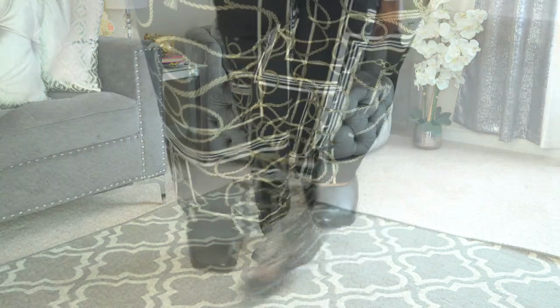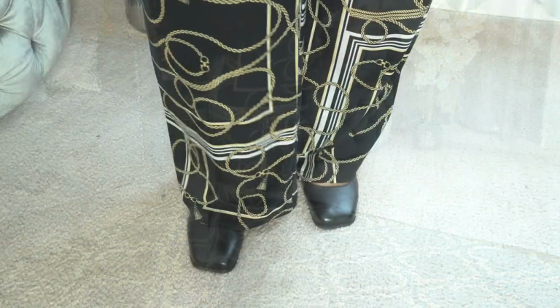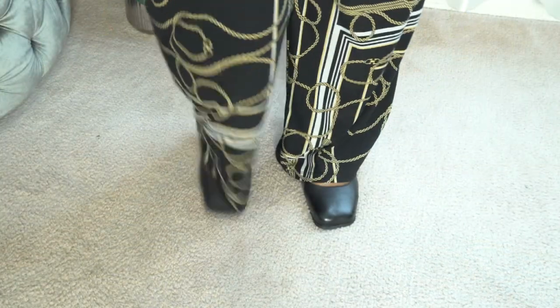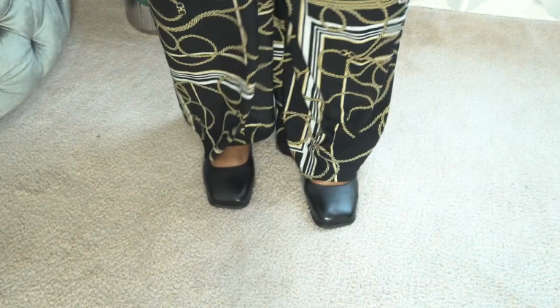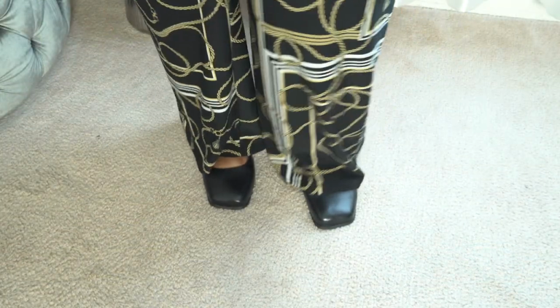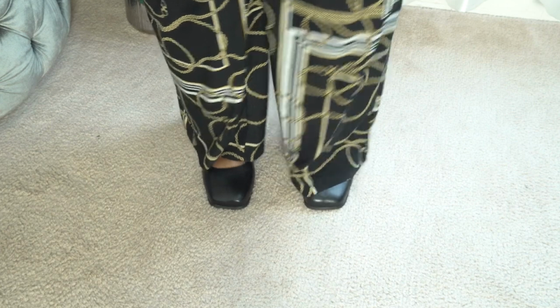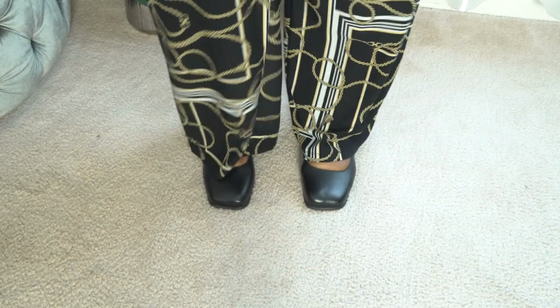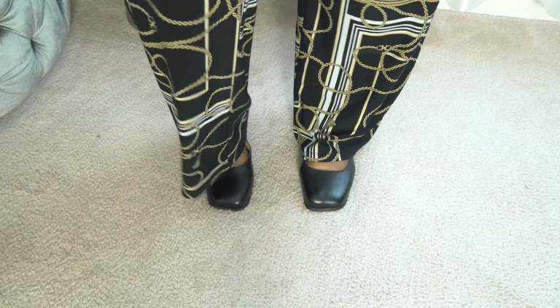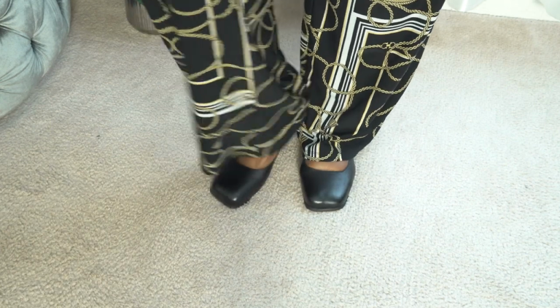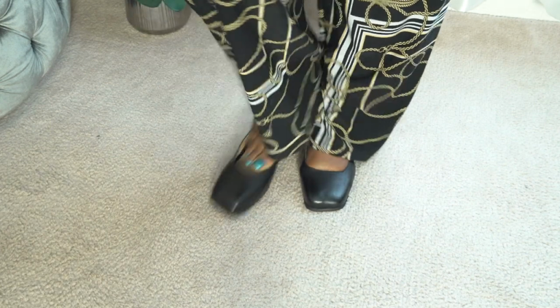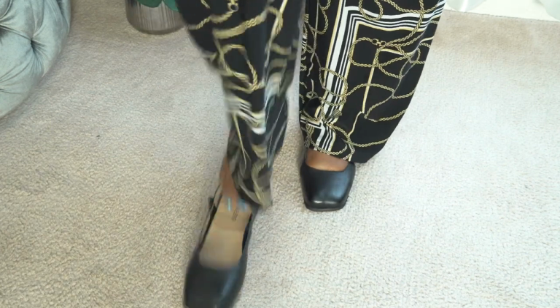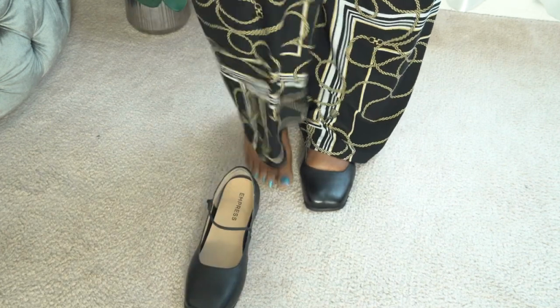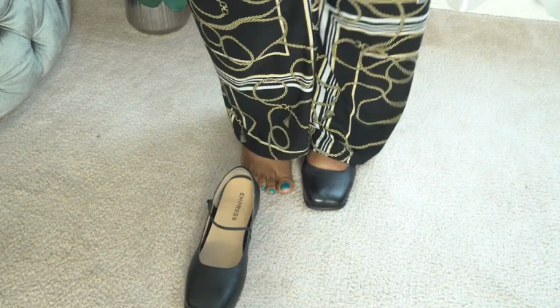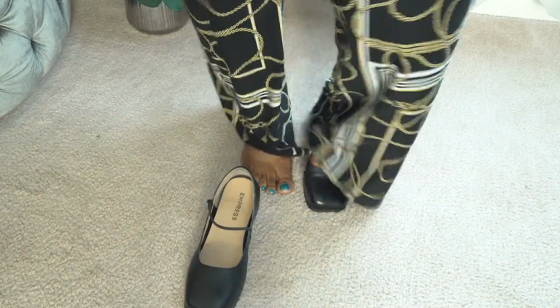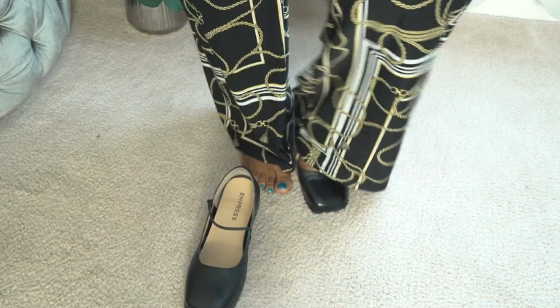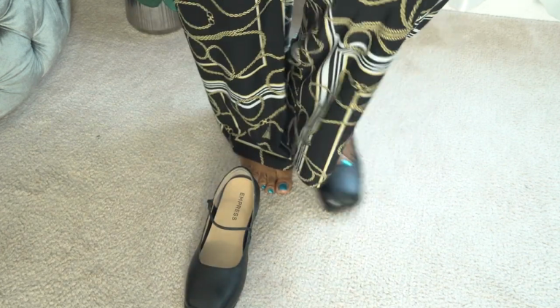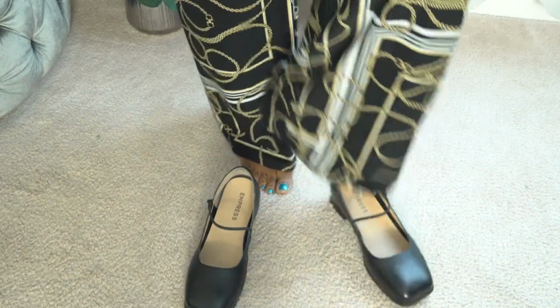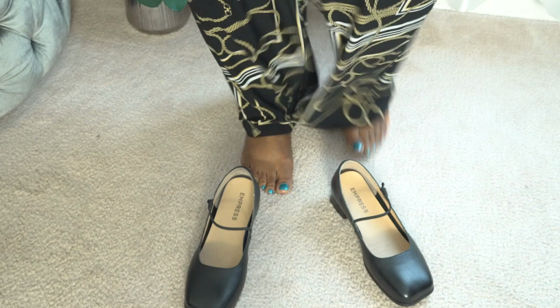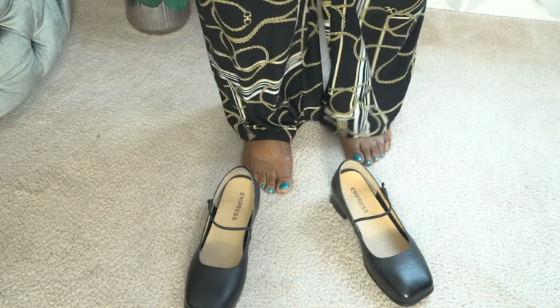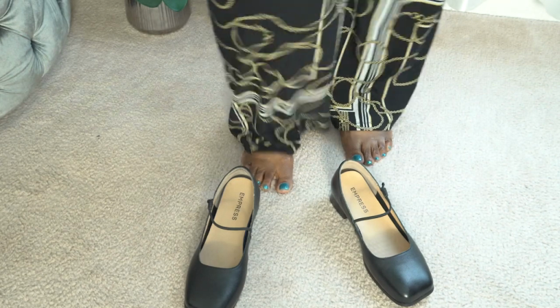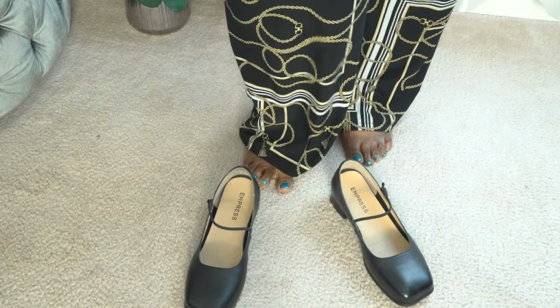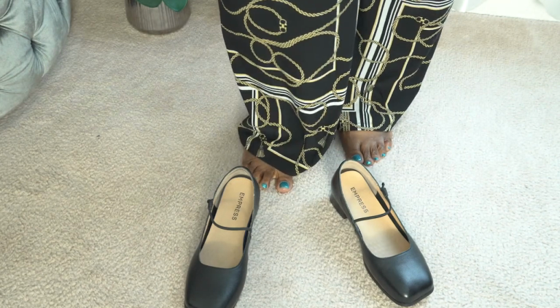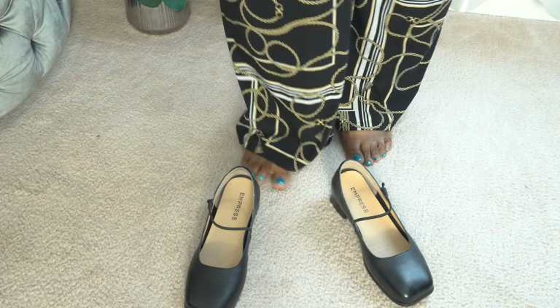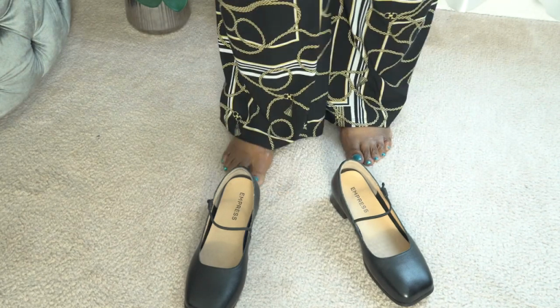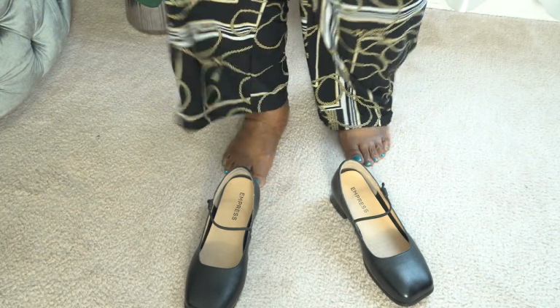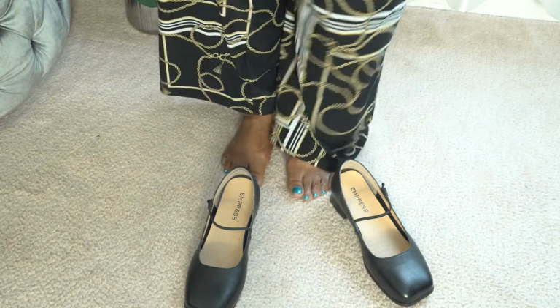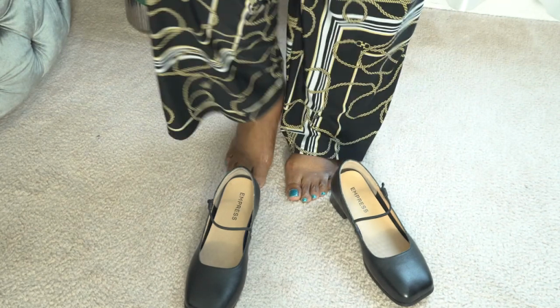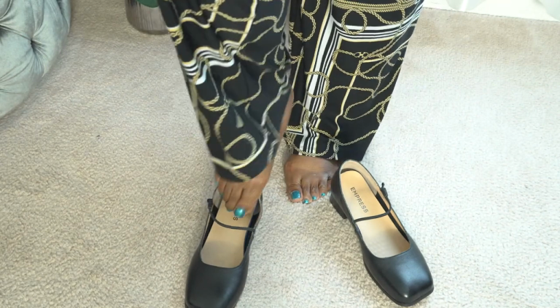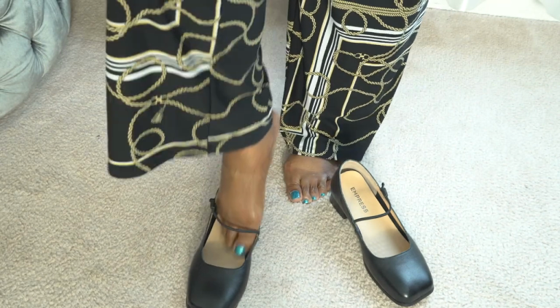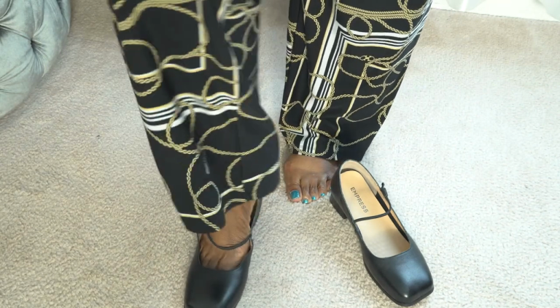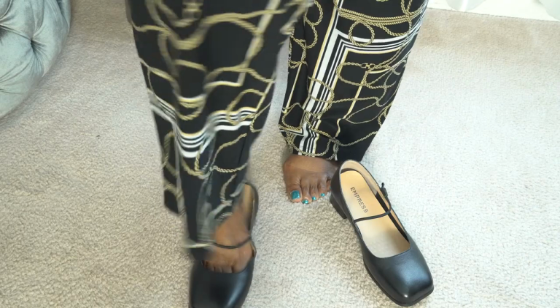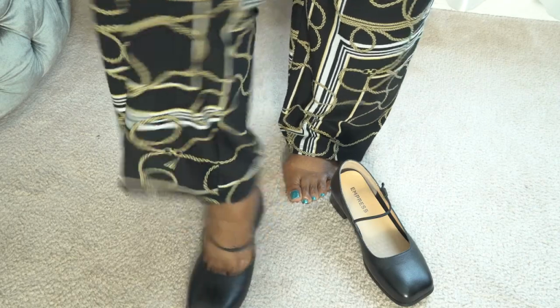One of the things I really love about these shoes is how easy you can slip them right off and how easy you can put them right back on without touching them with your hands.